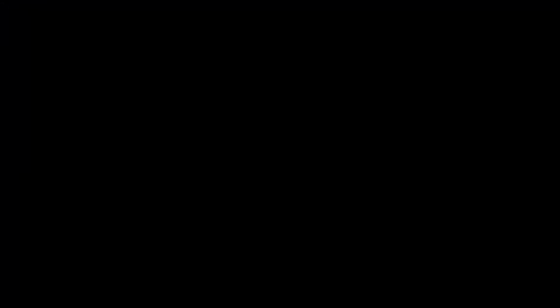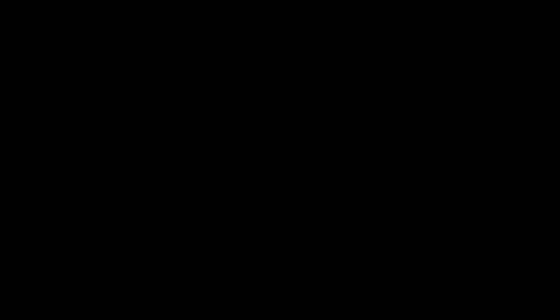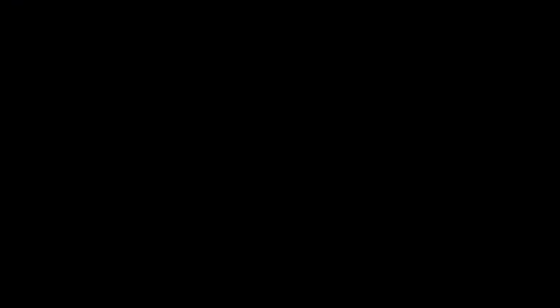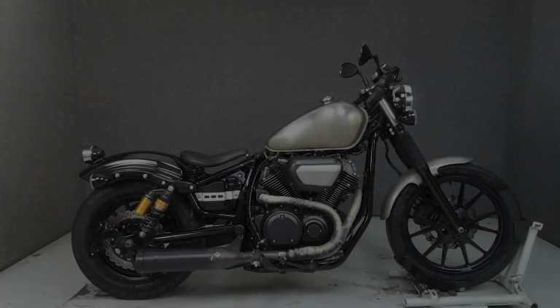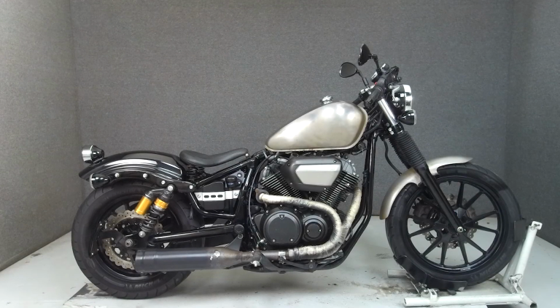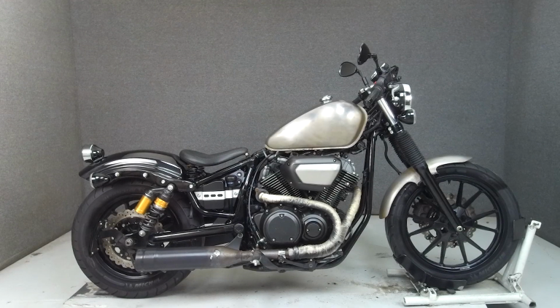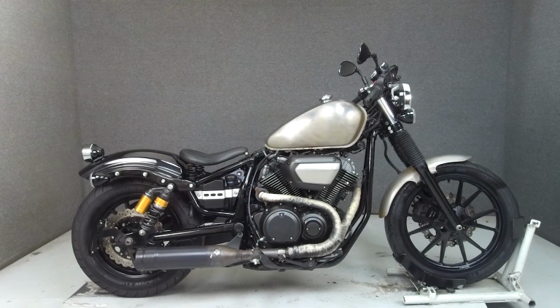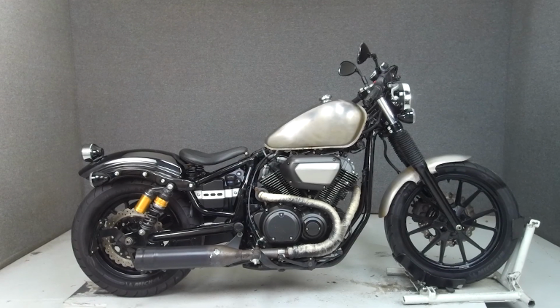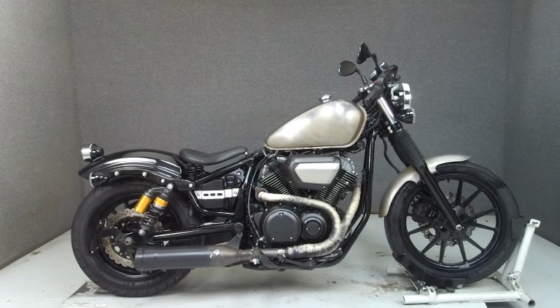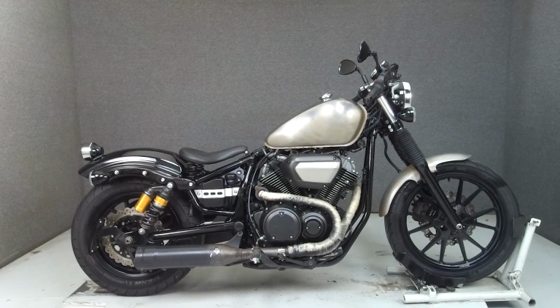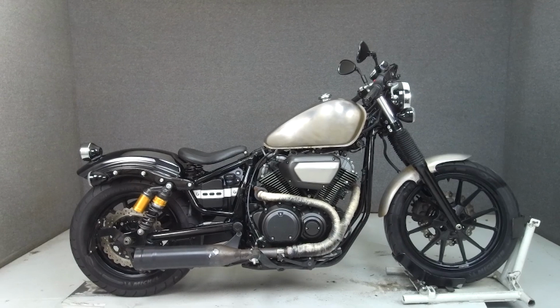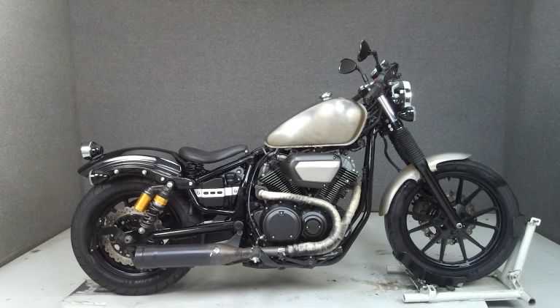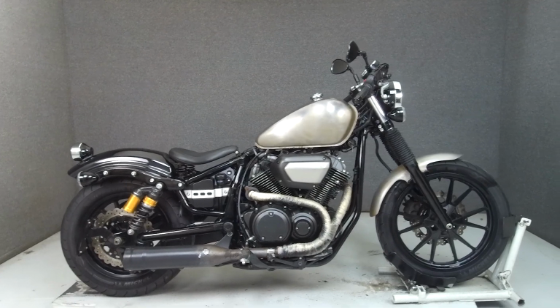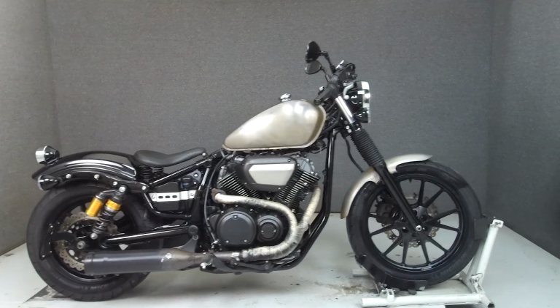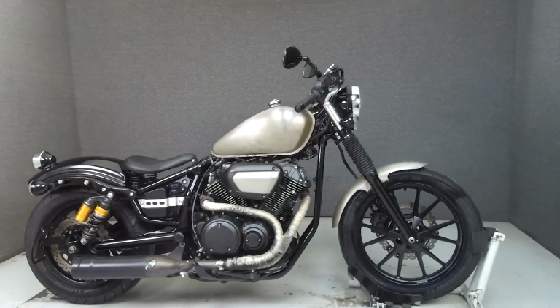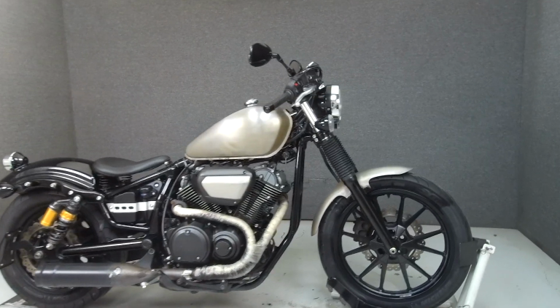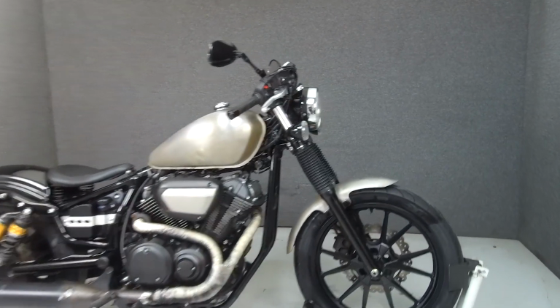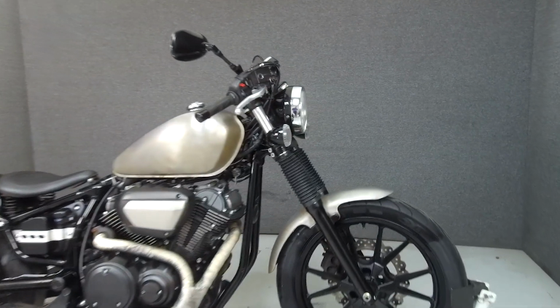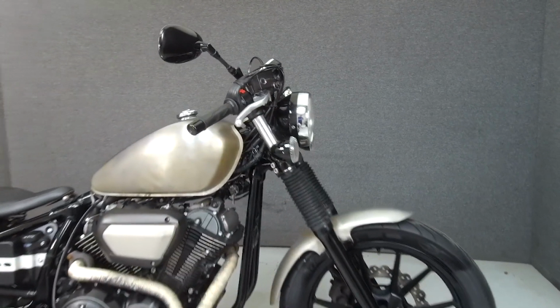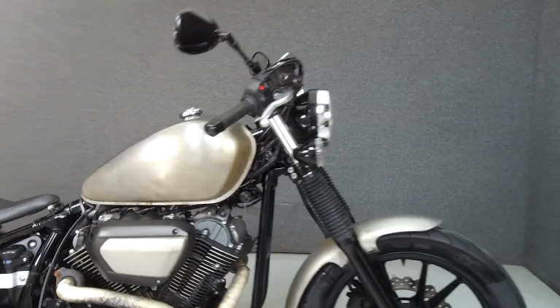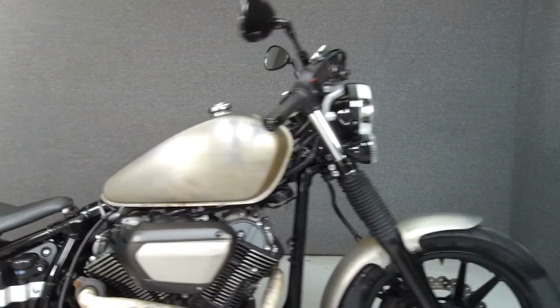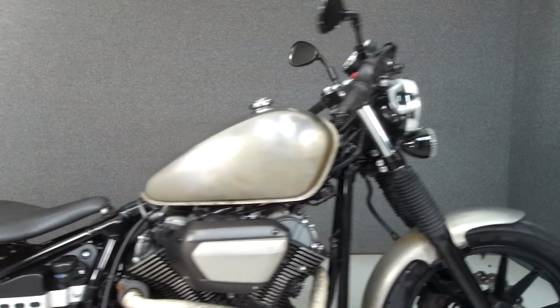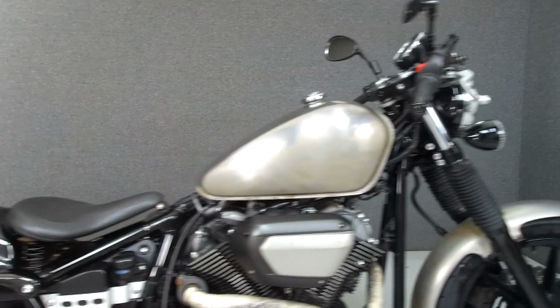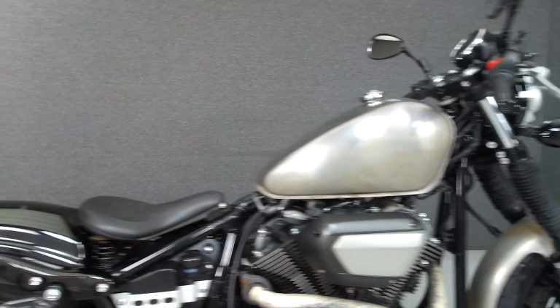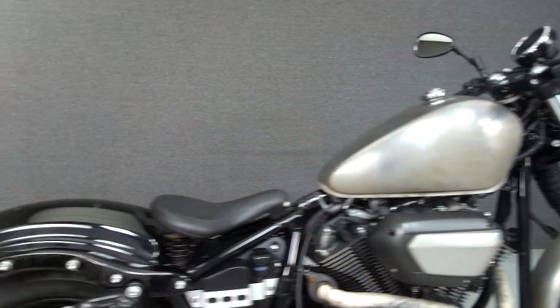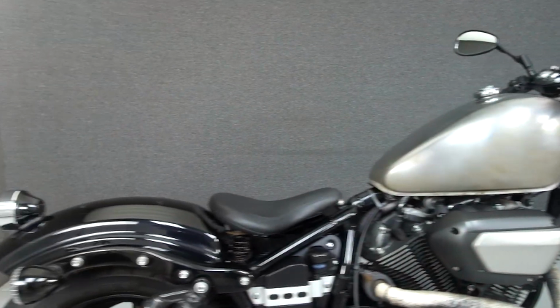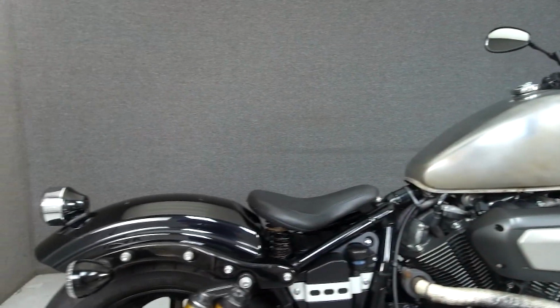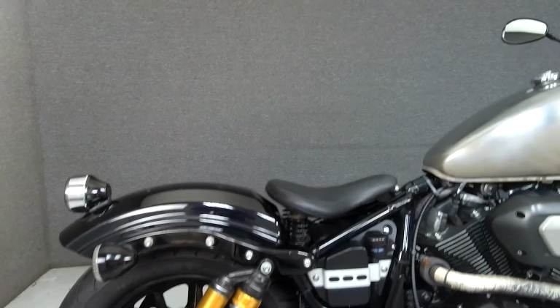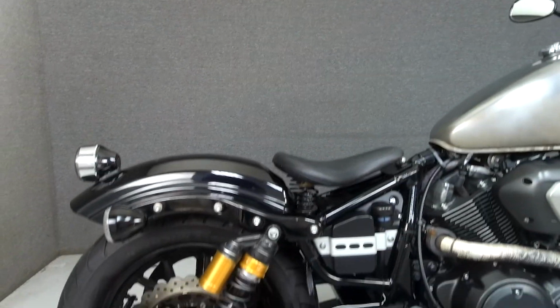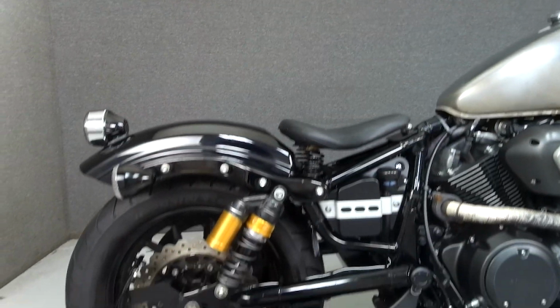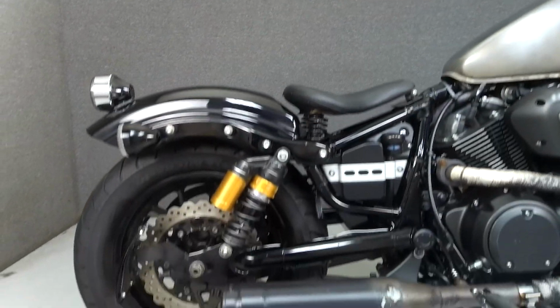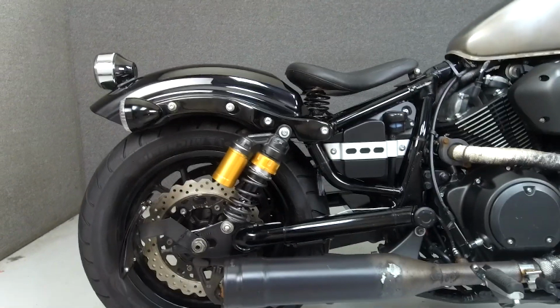Hey everyone, this is Keegan from National Power Sports. Today we're taking a look at this 2015 Yamaha Bolt 950 C-spec with 17,276 miles.